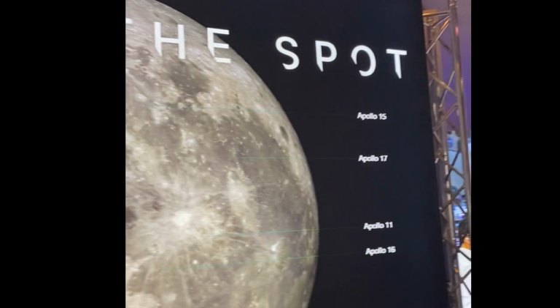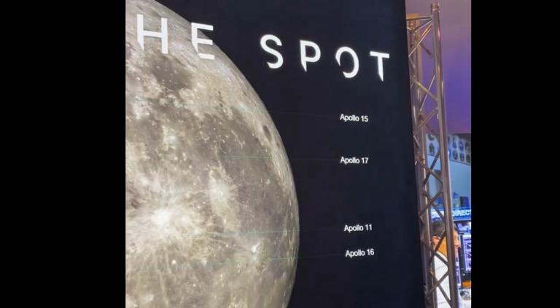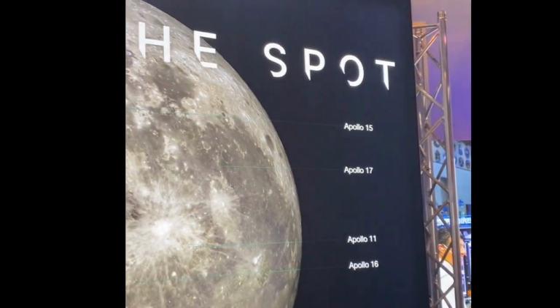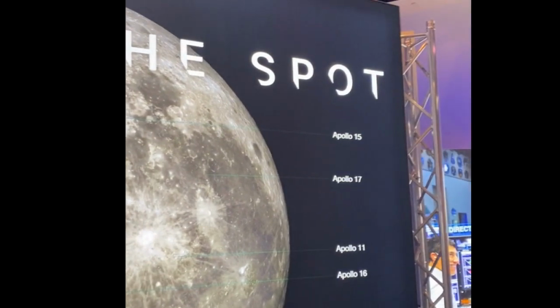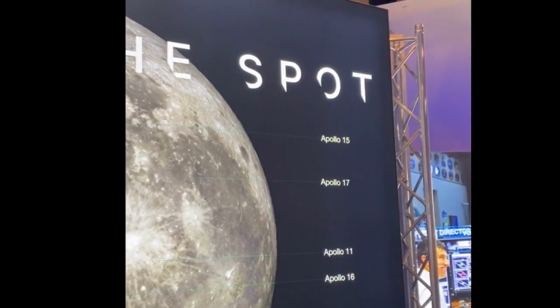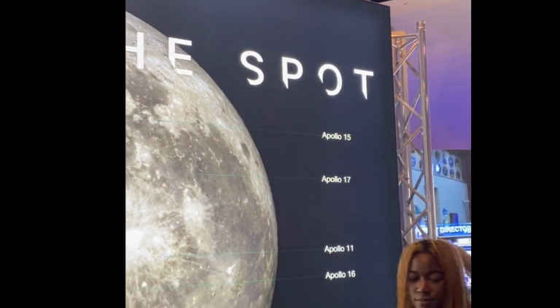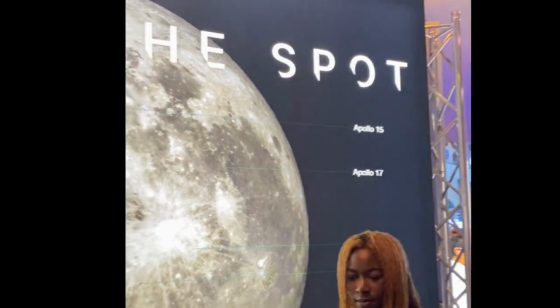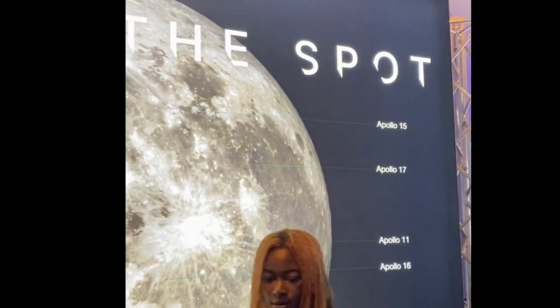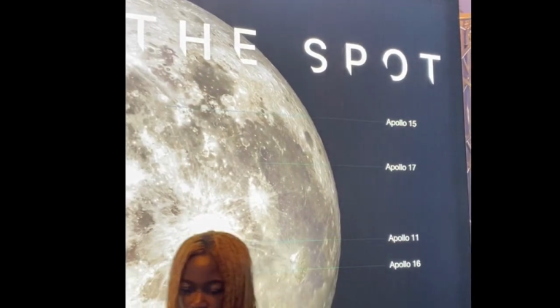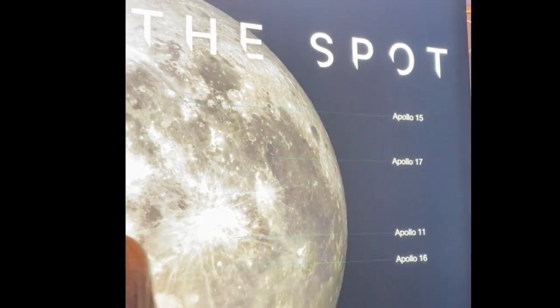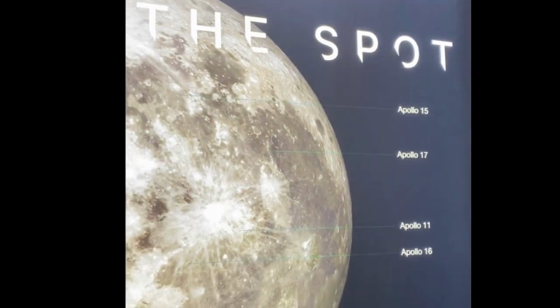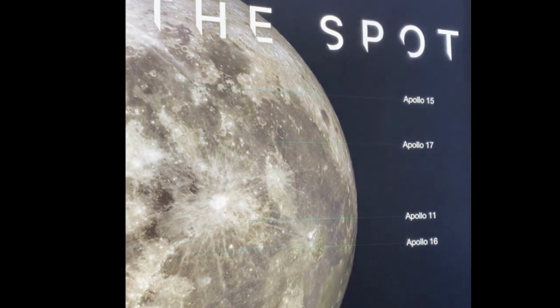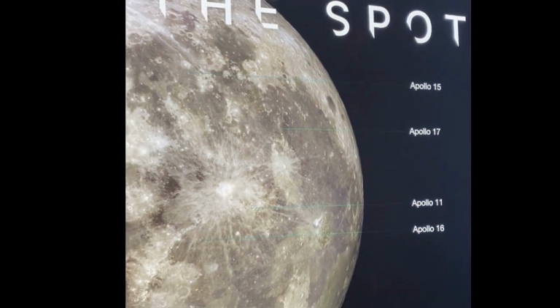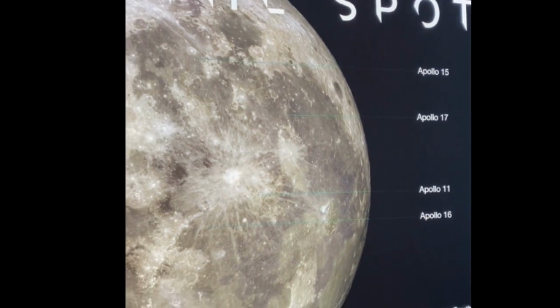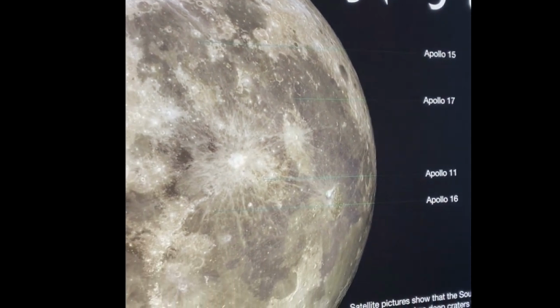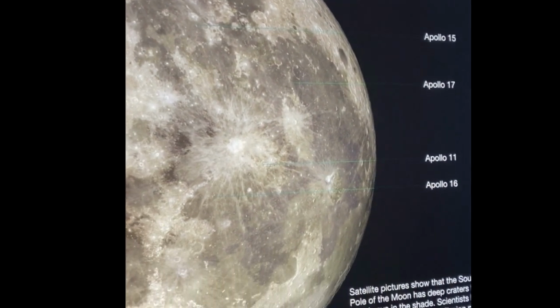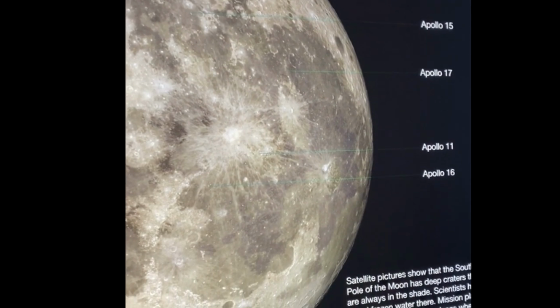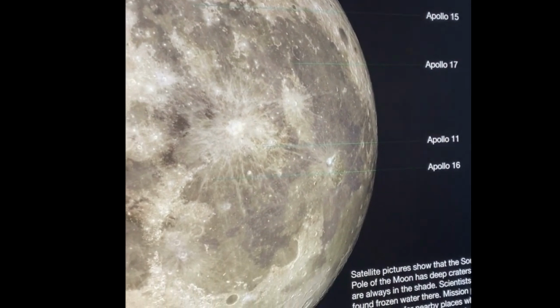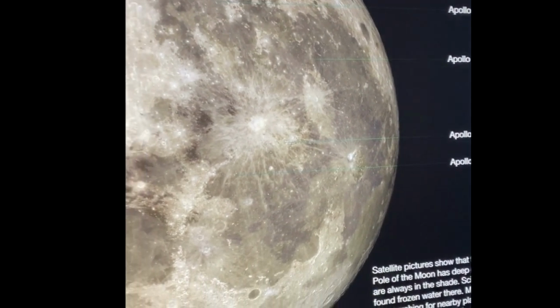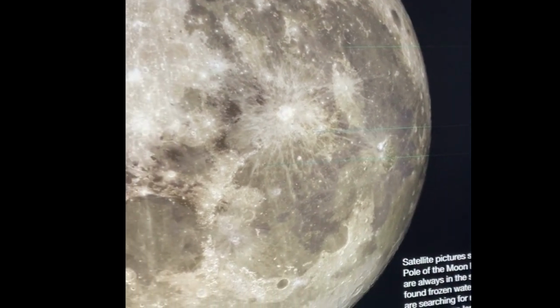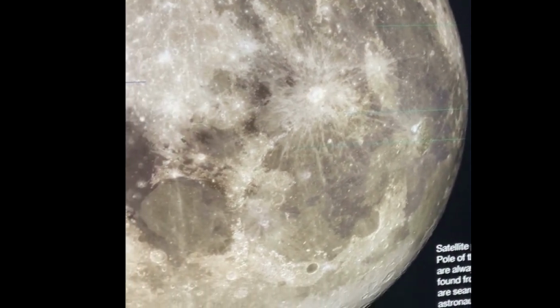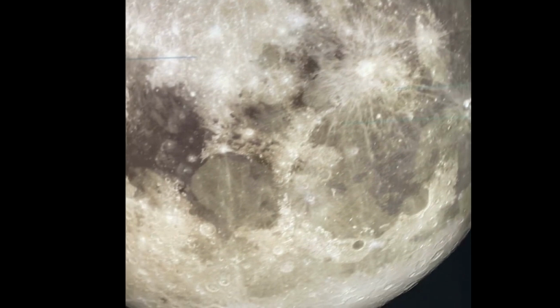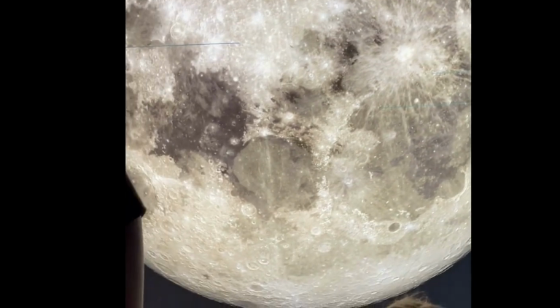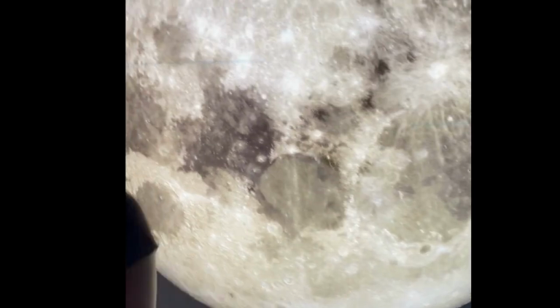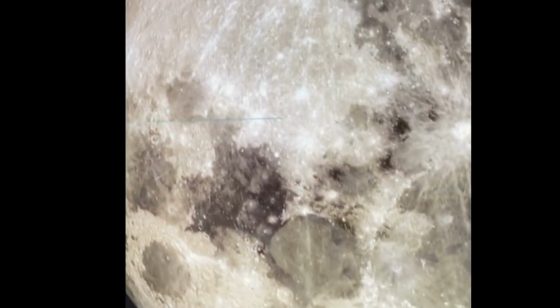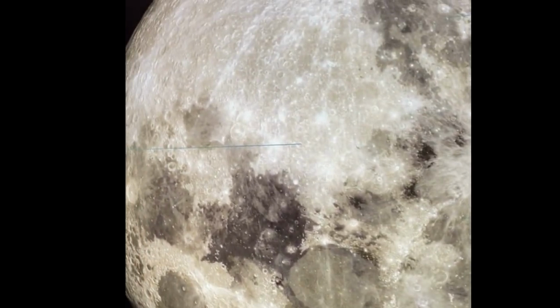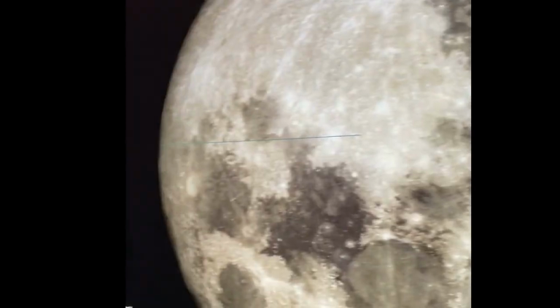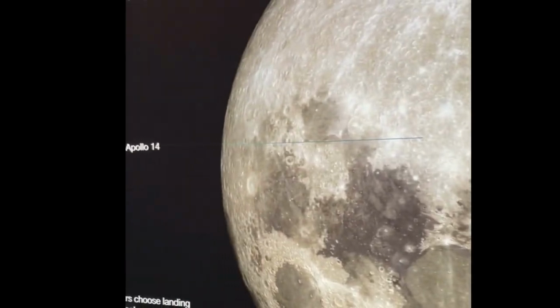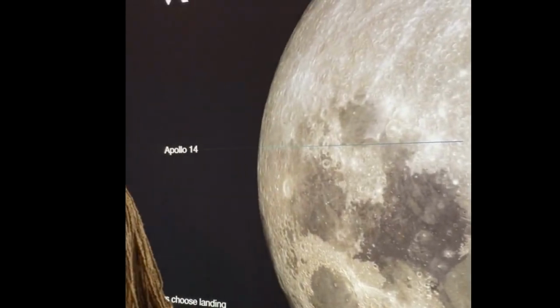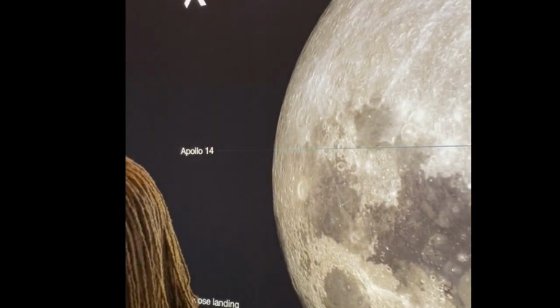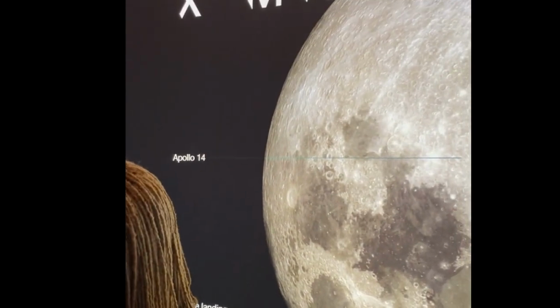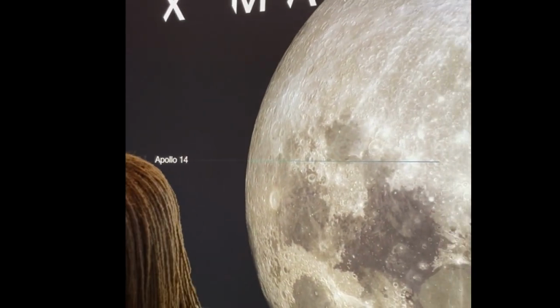And then this is what they wear. Apollo 15 — where they landed. Apollo 17, Apollo 11, and Apollo 16. Apollo 15 landed here. Apollo 11 landed here. Oh, there's Apollo 14. Apollo 14 landed here, you see?